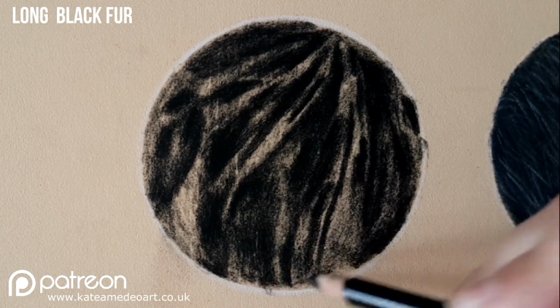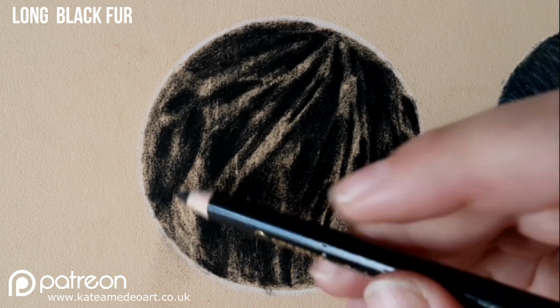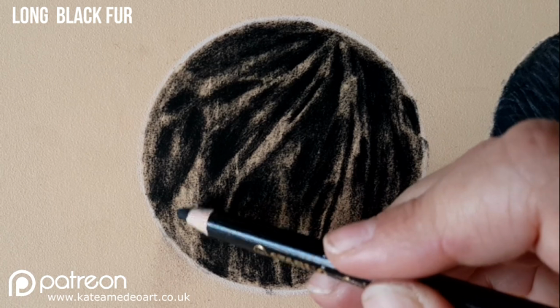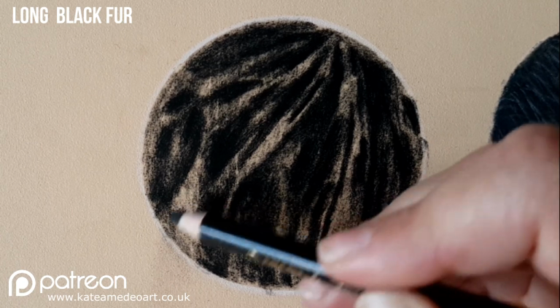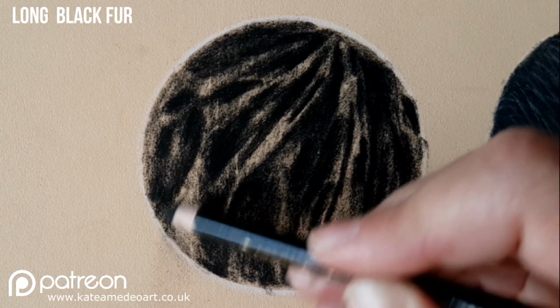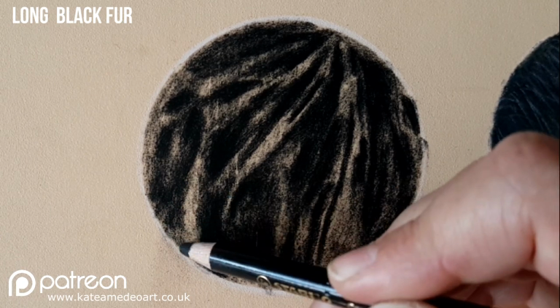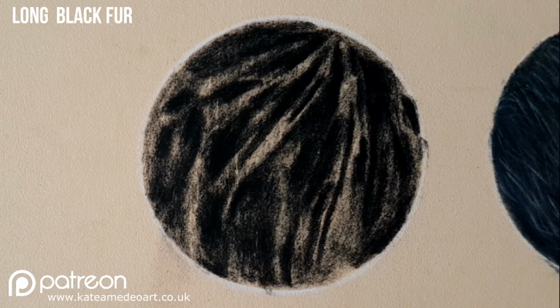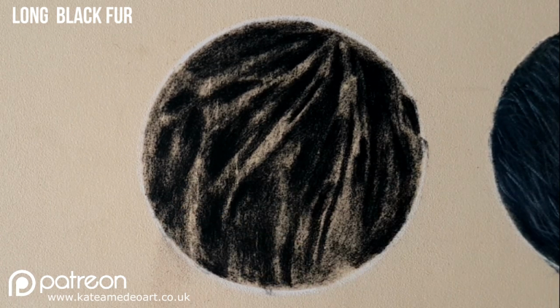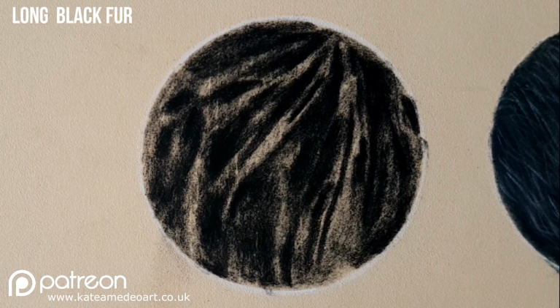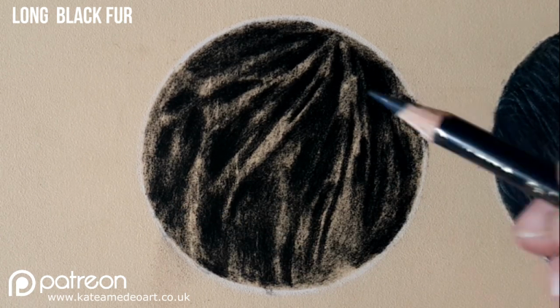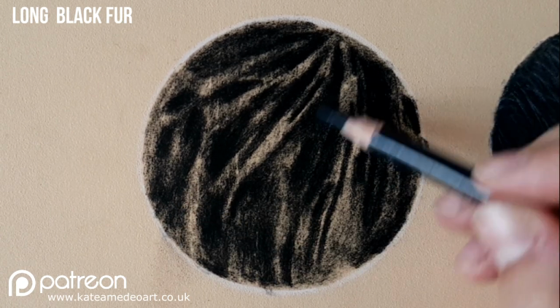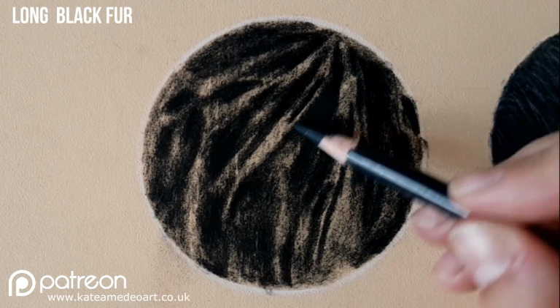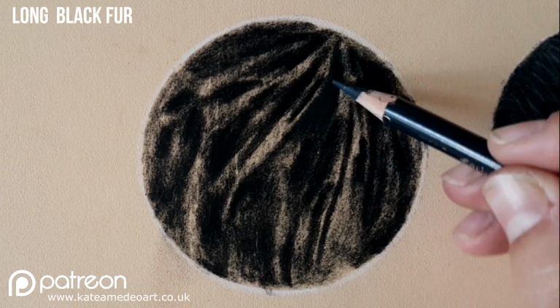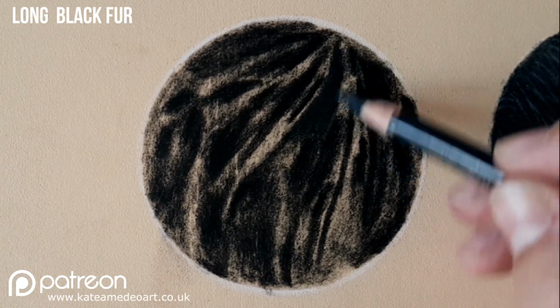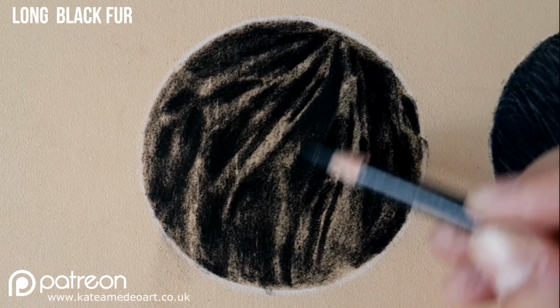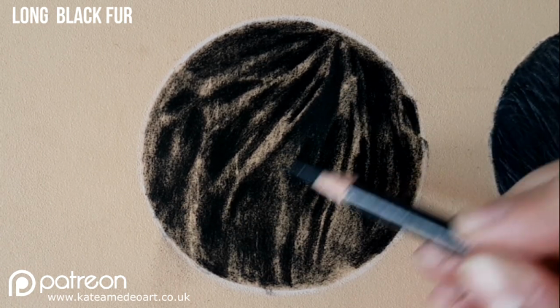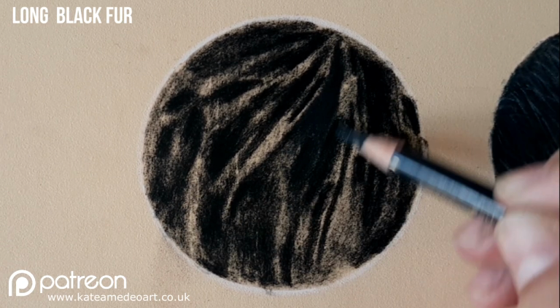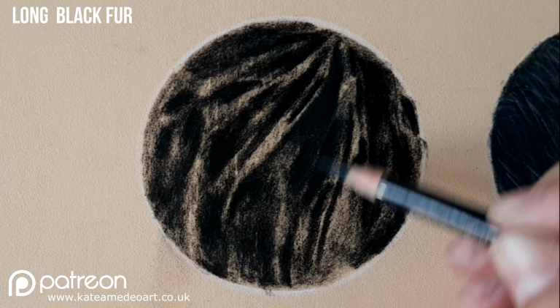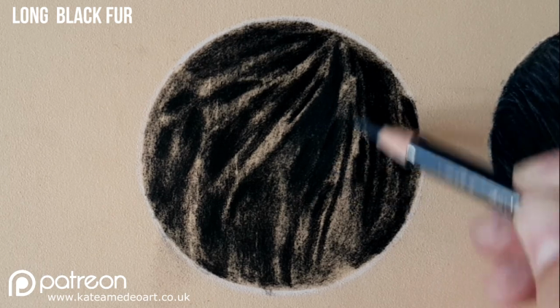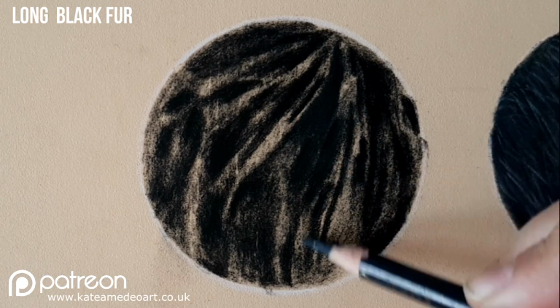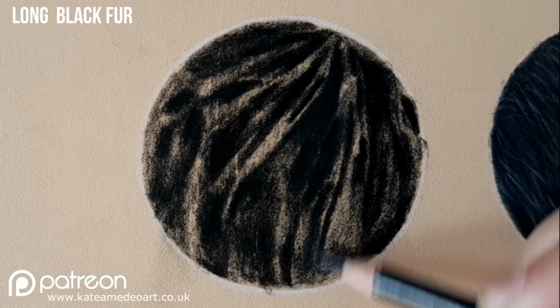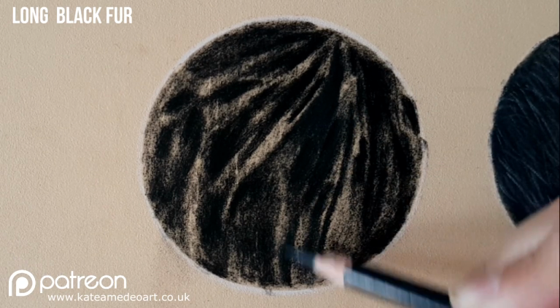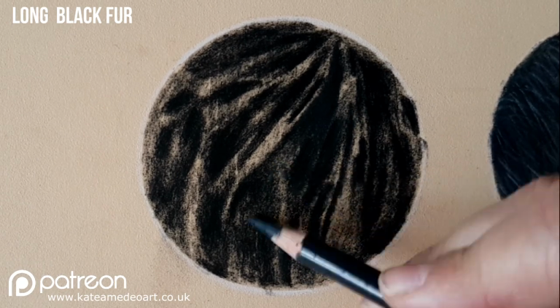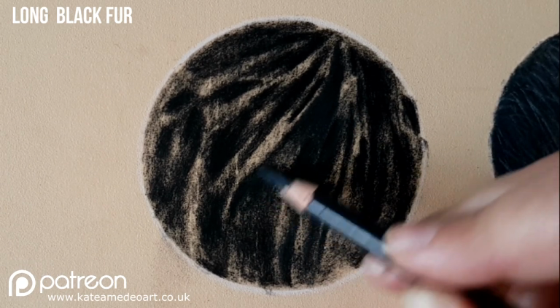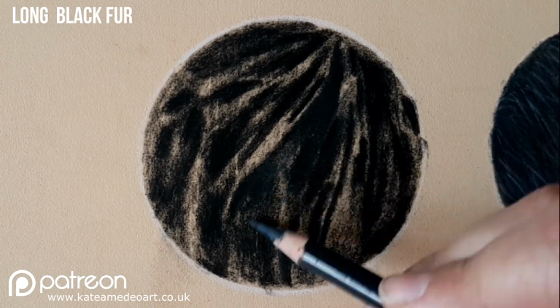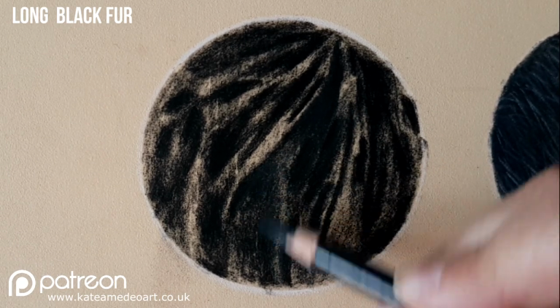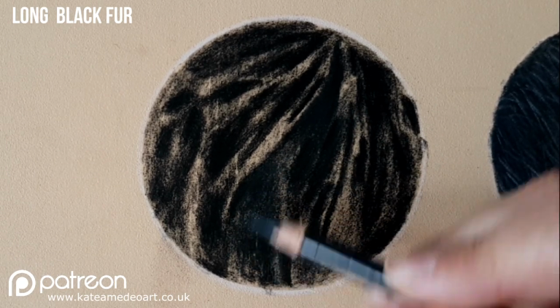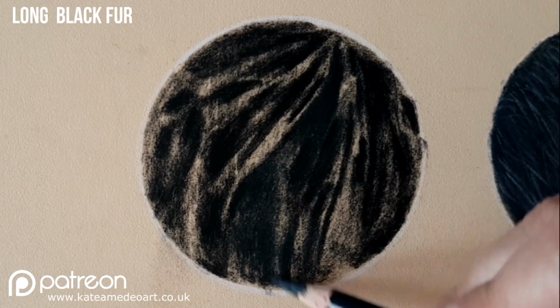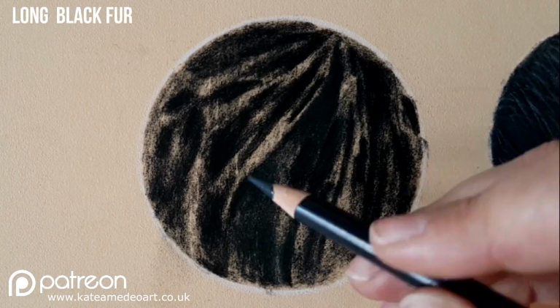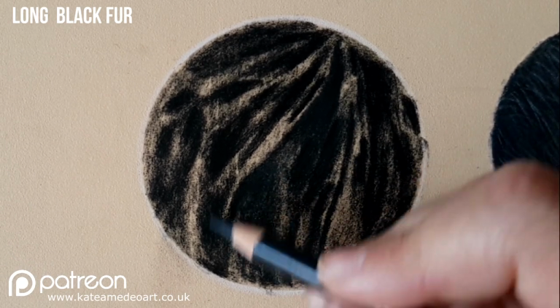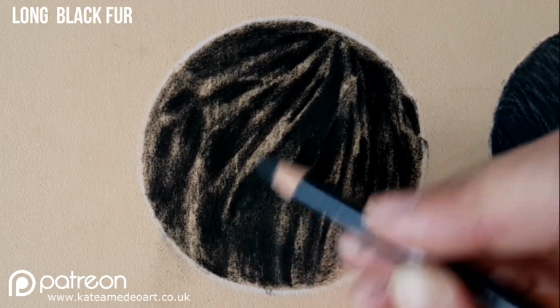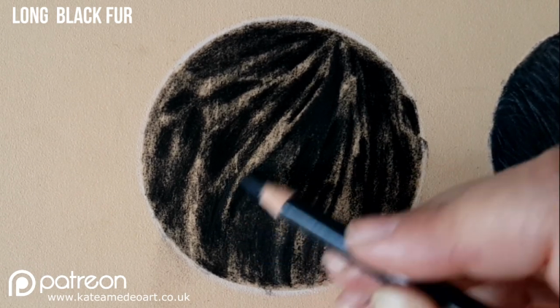I am using dark blue again and I am passing over those shadow areas just to build depth, otherwise it's going to look too black and too flat.